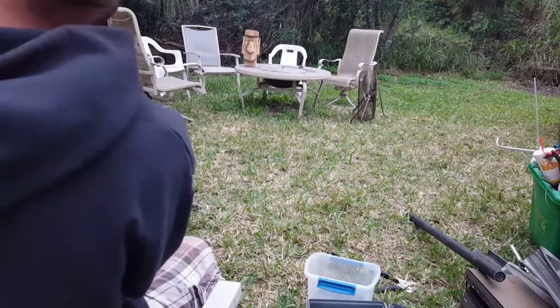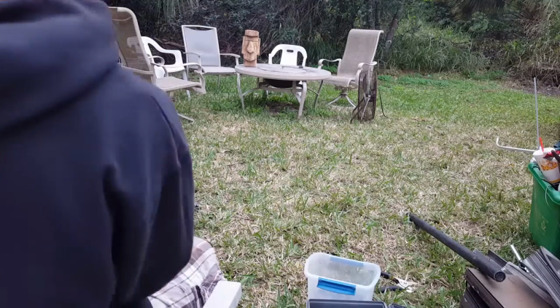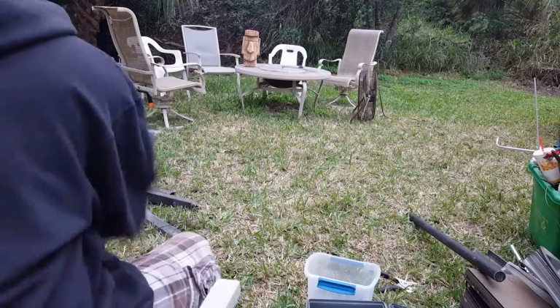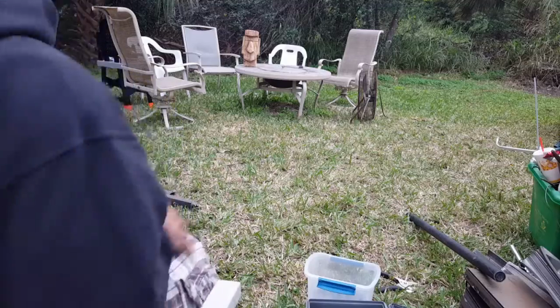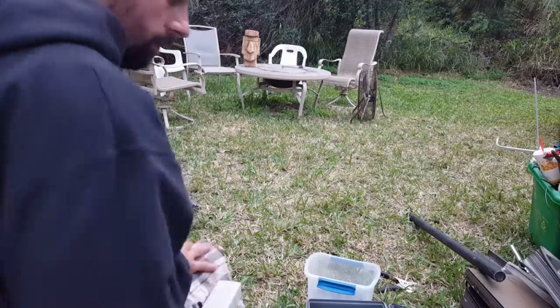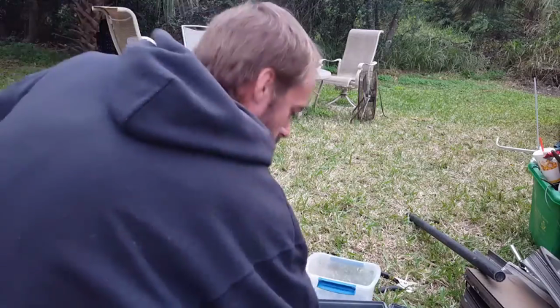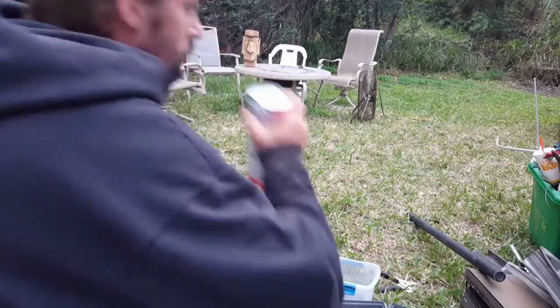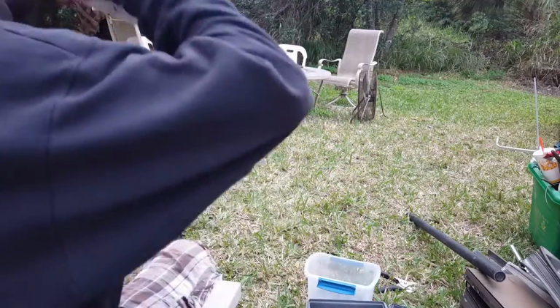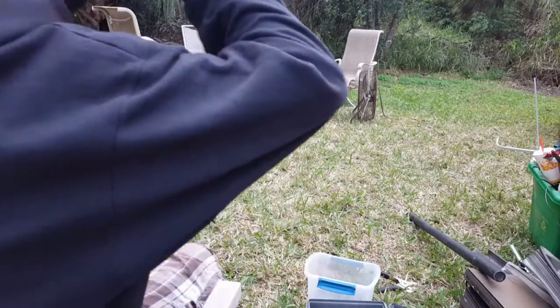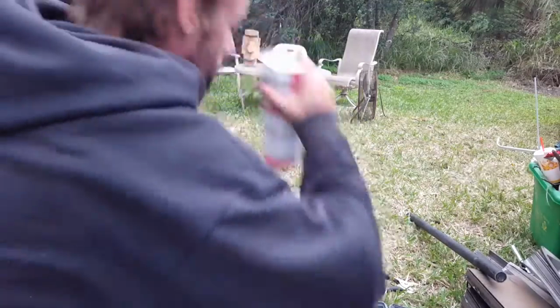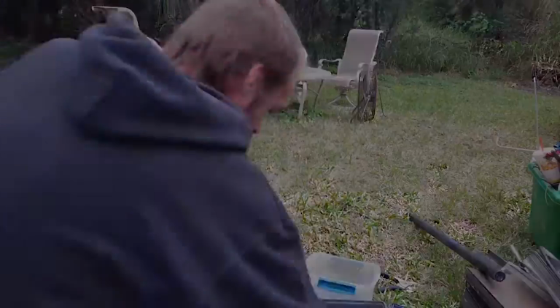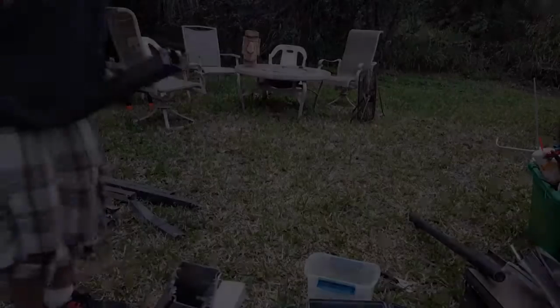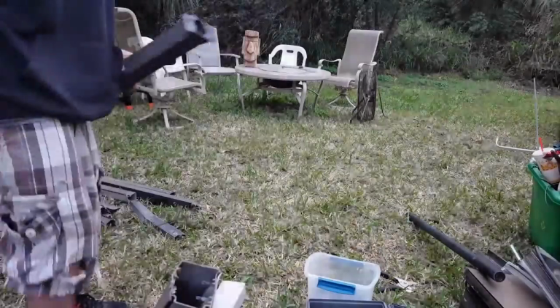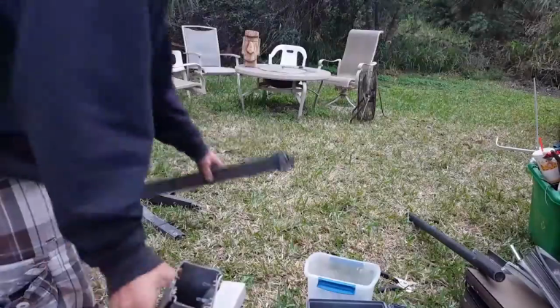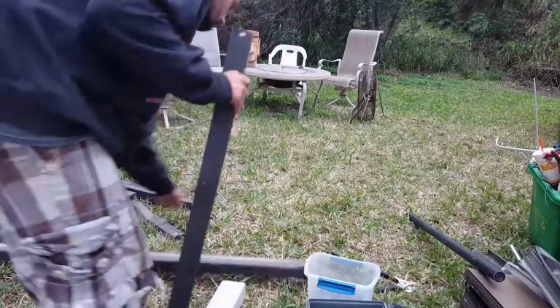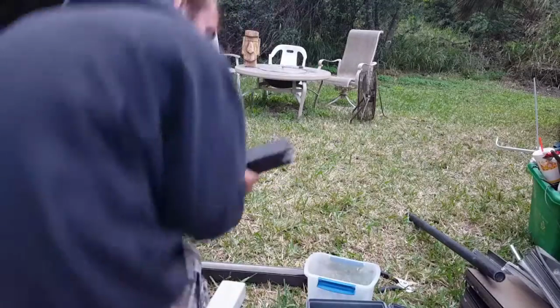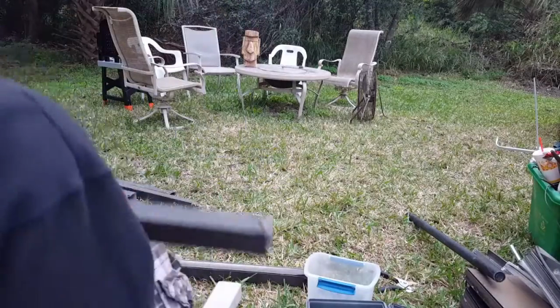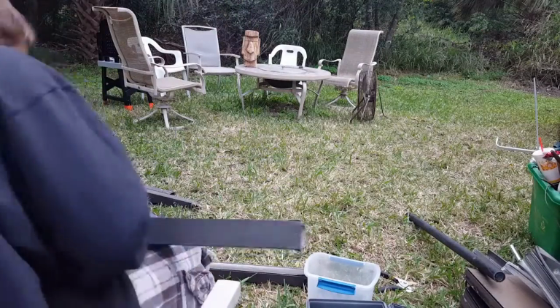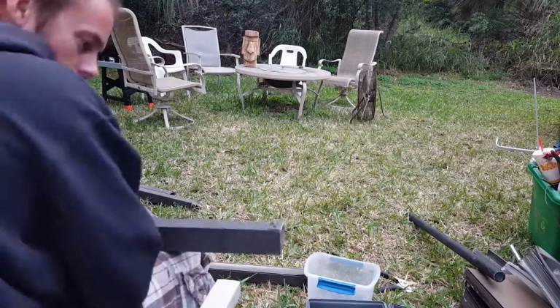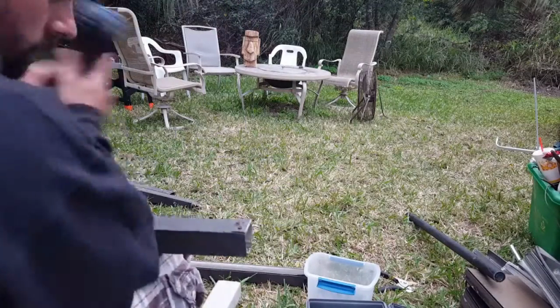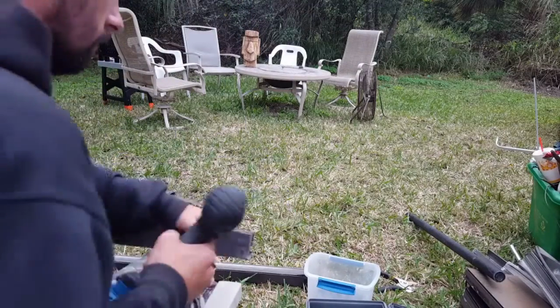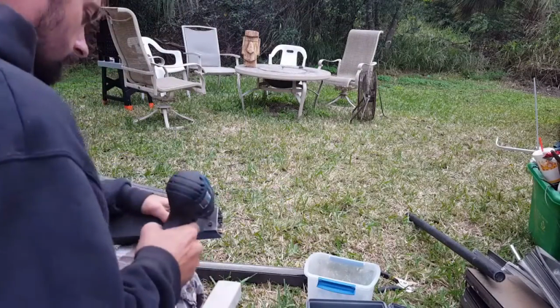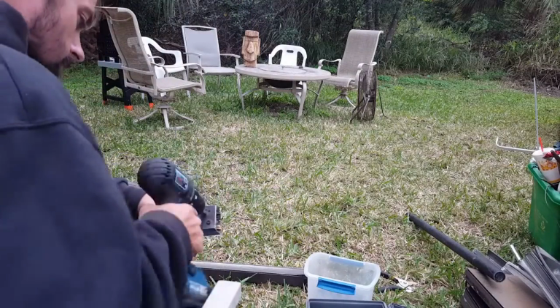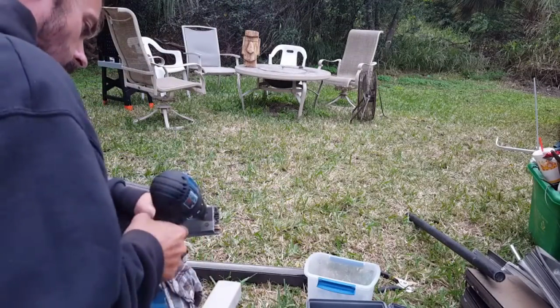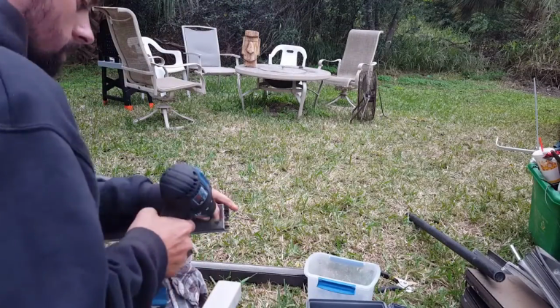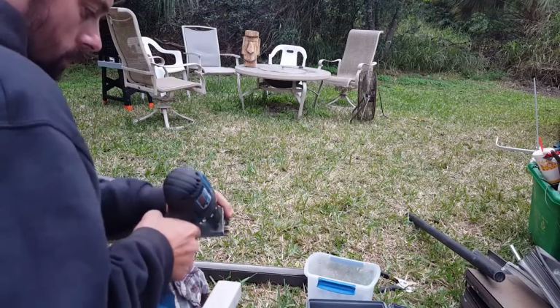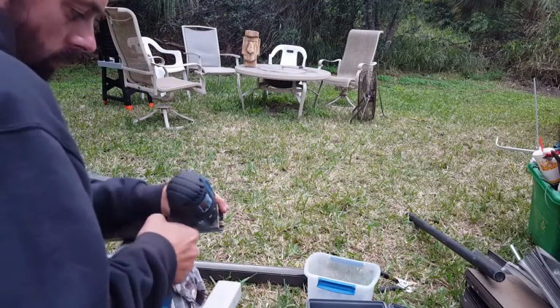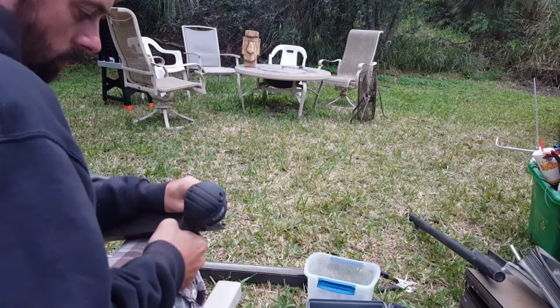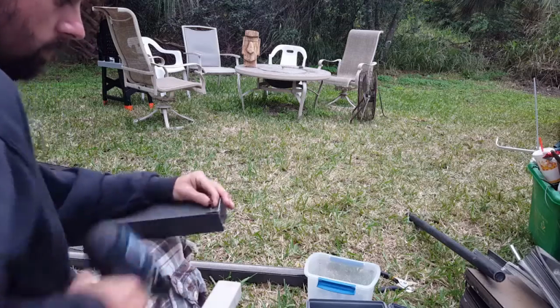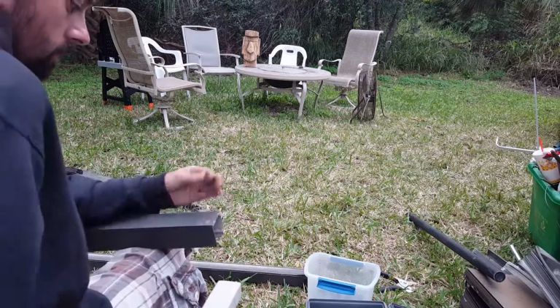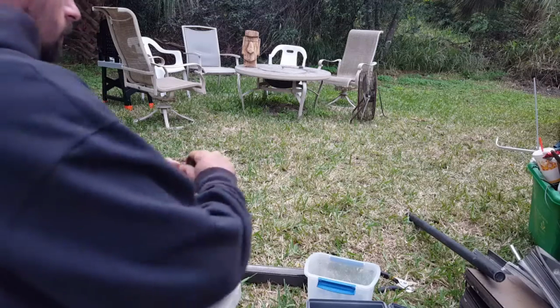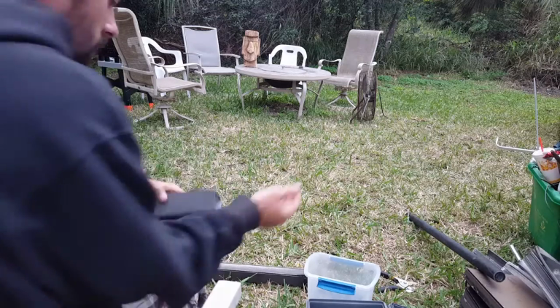That piece is clean. Cut, cut, cut — that piece is clean.